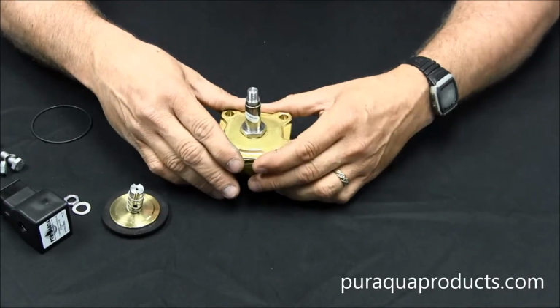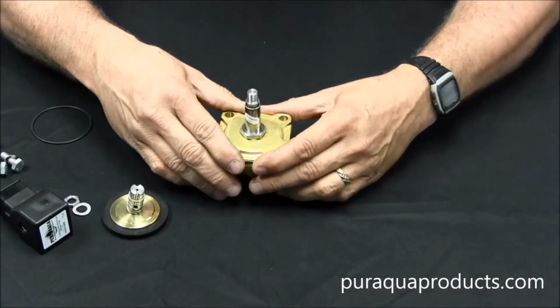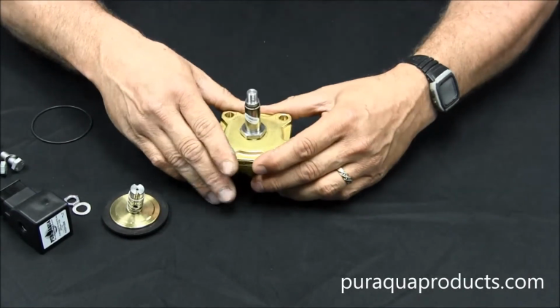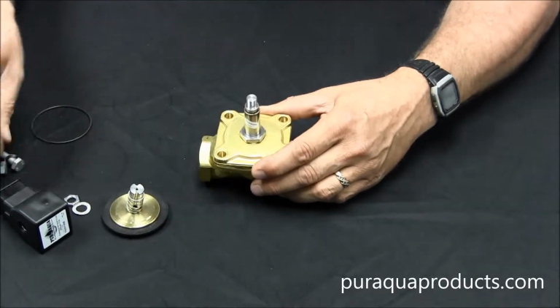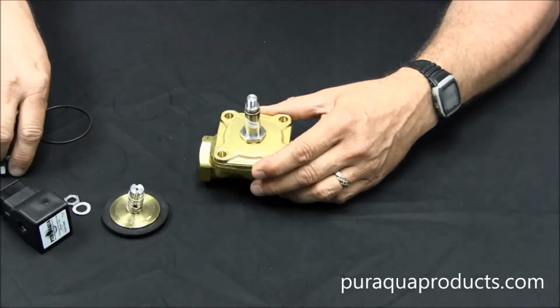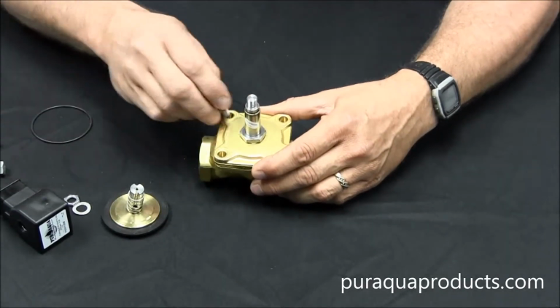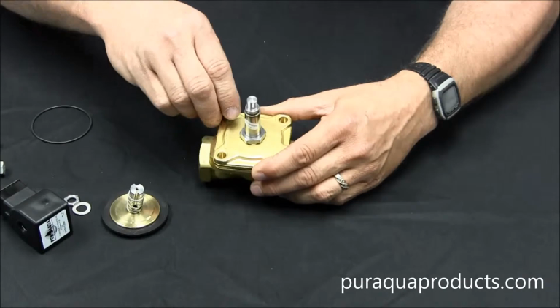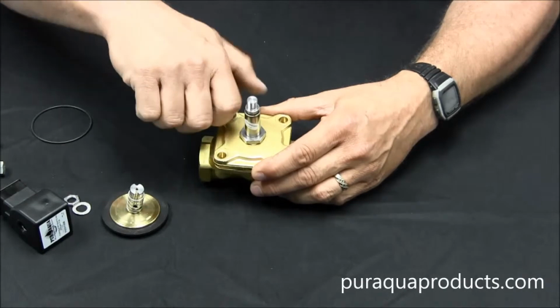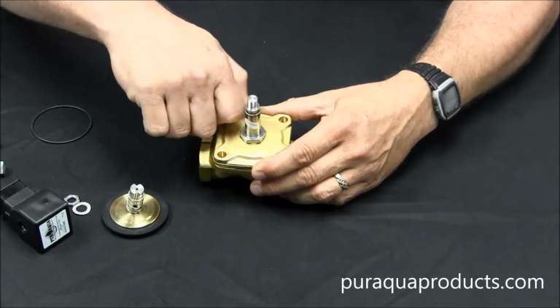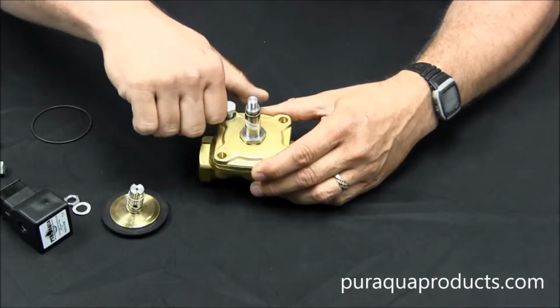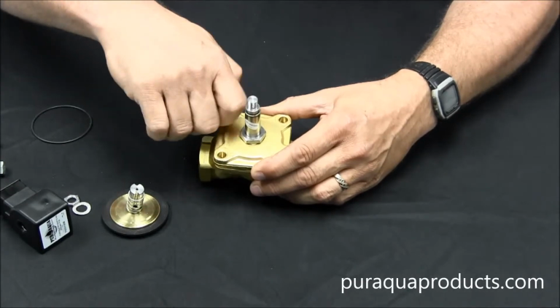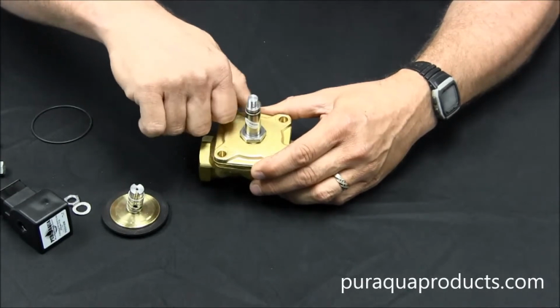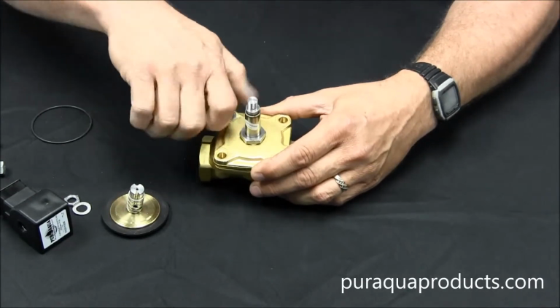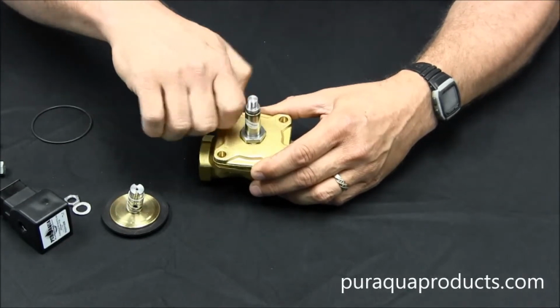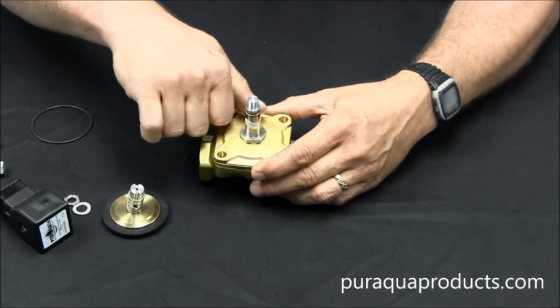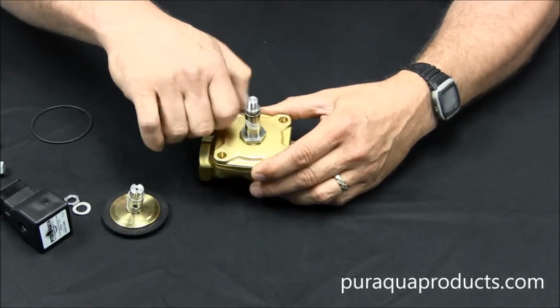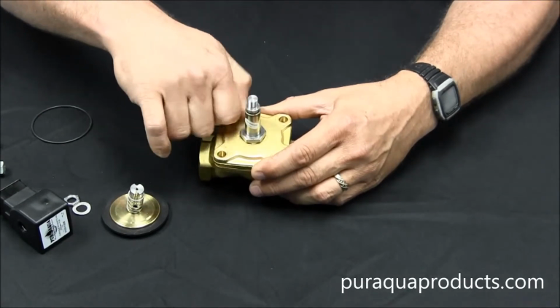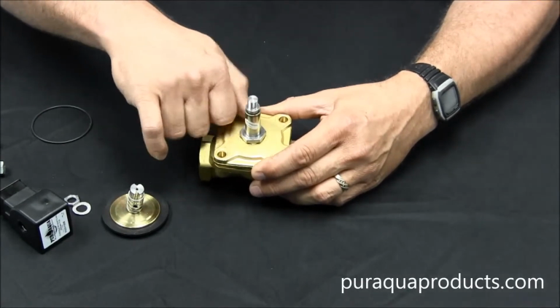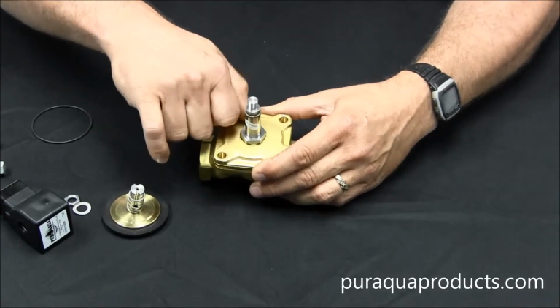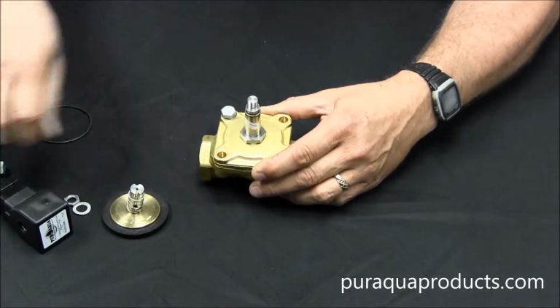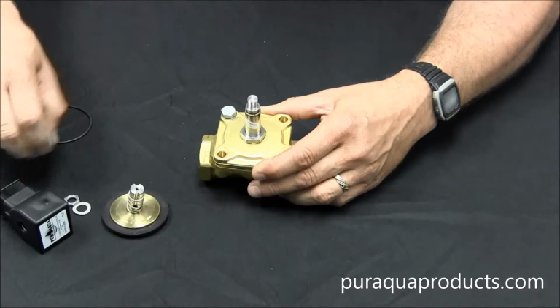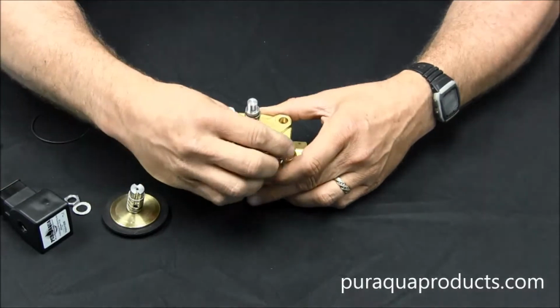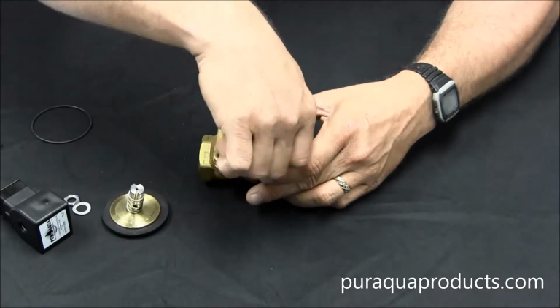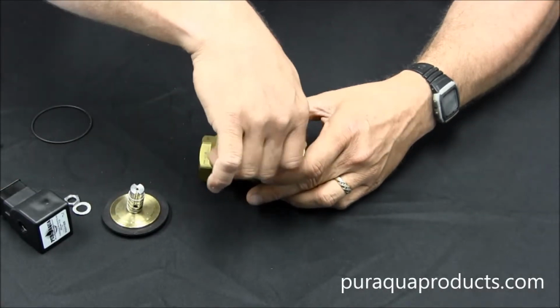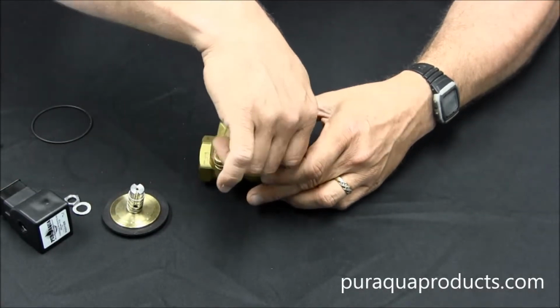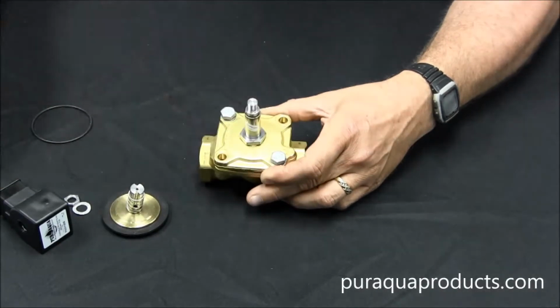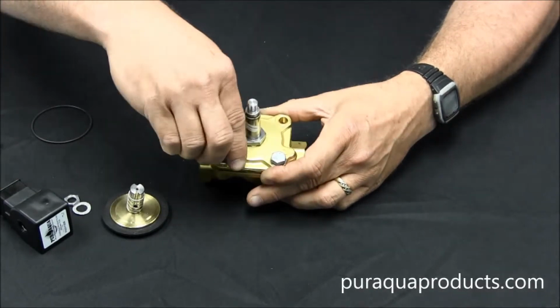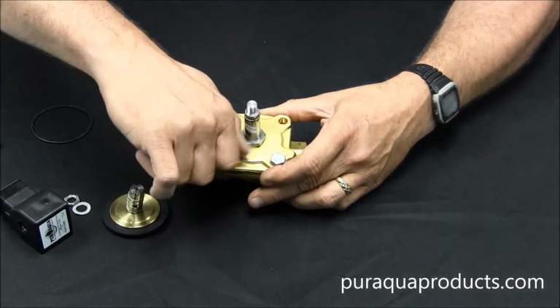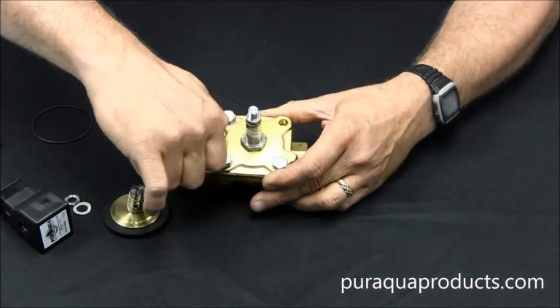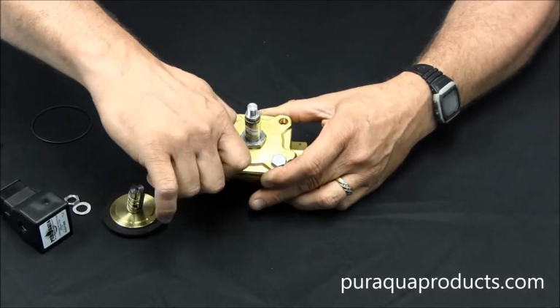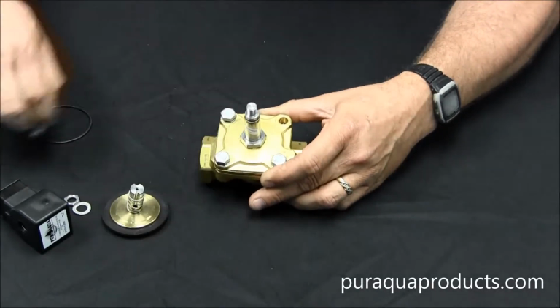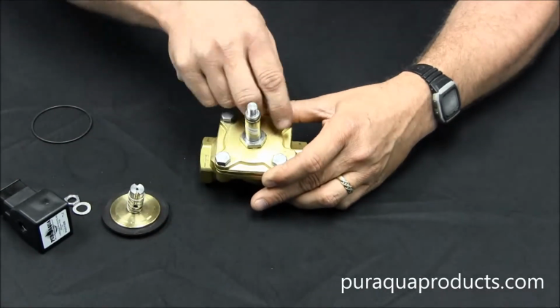Now you can put your four screws back in place. These are standard O-ring seals, so there's no torque spec. Tighten them until they're snug without over-tightening.